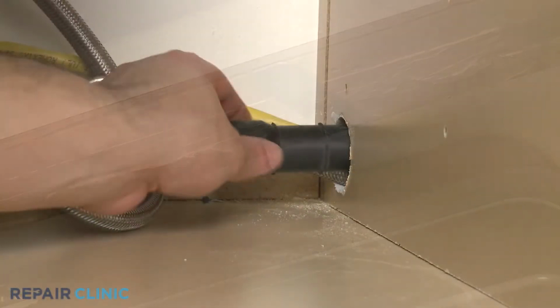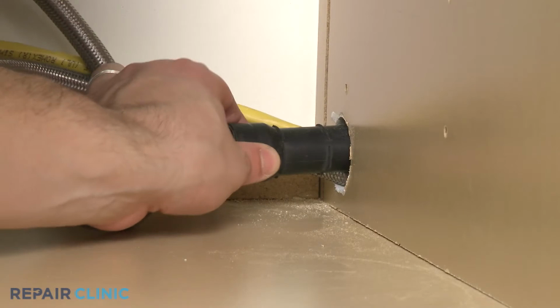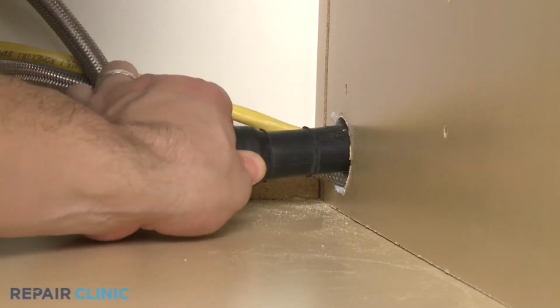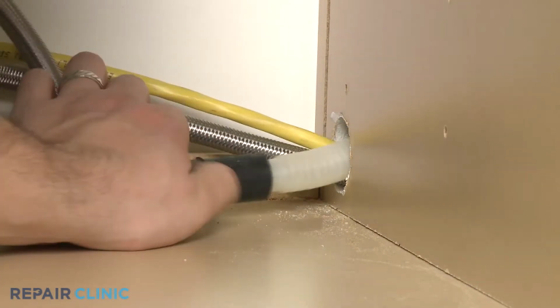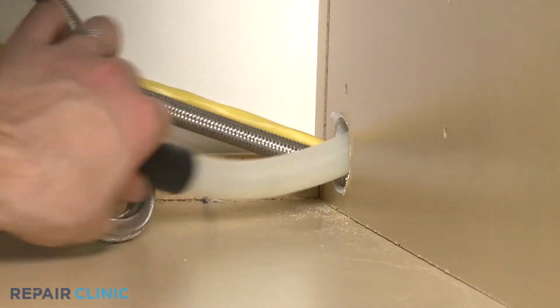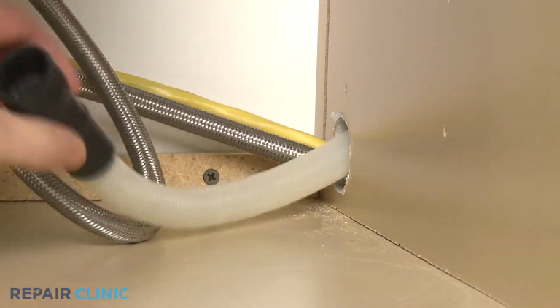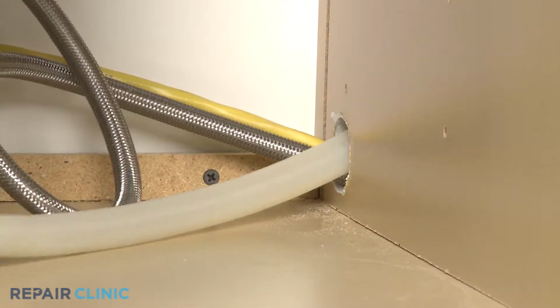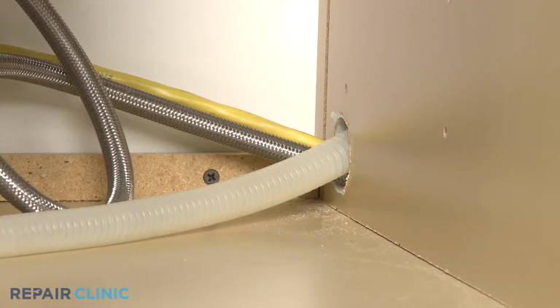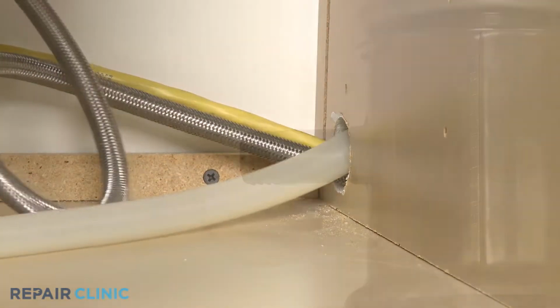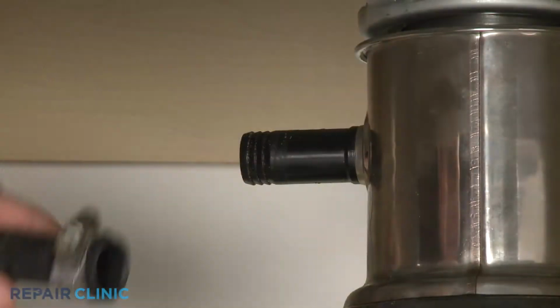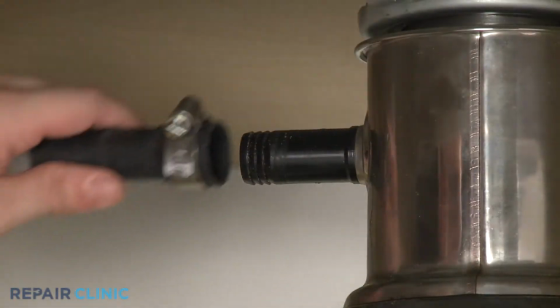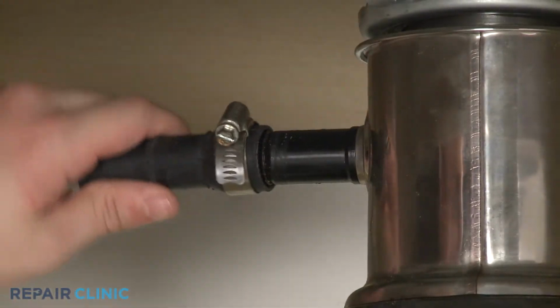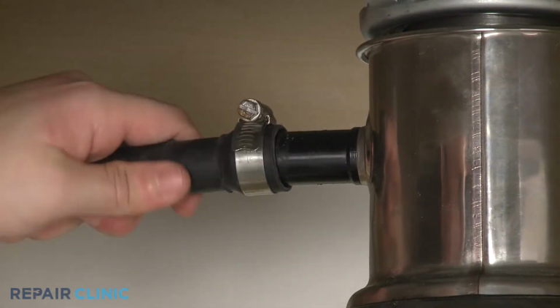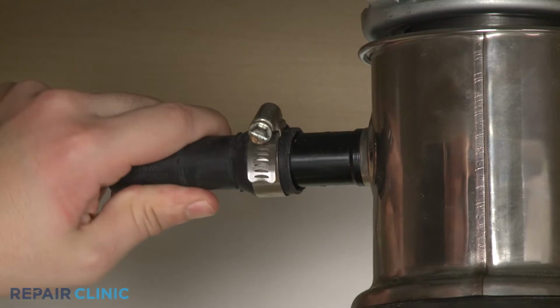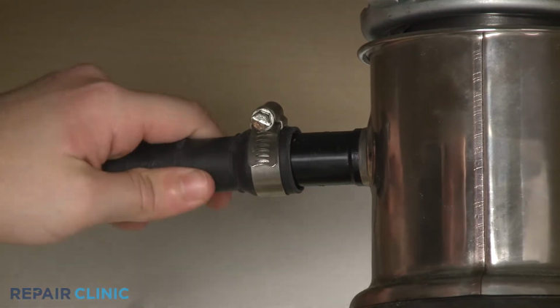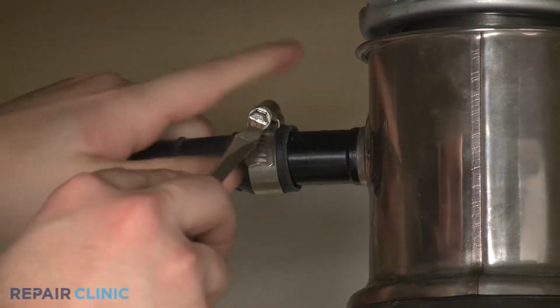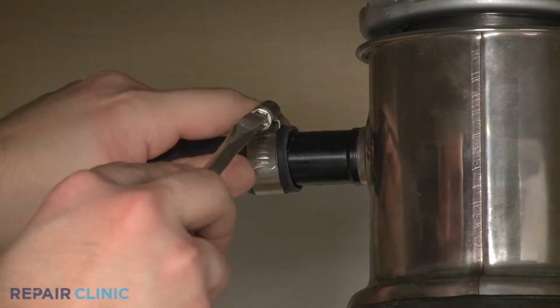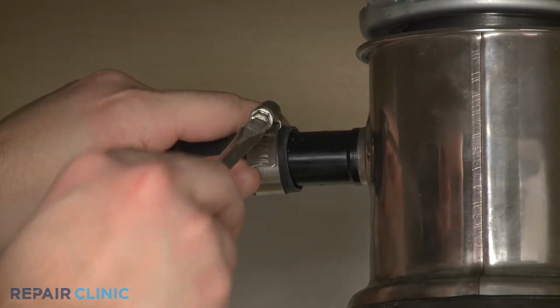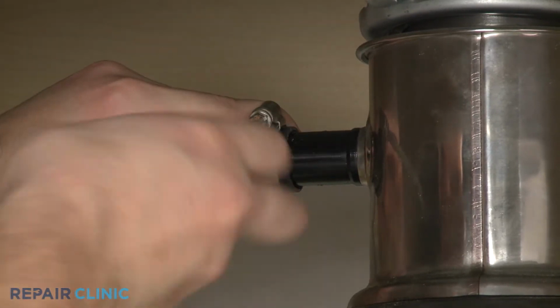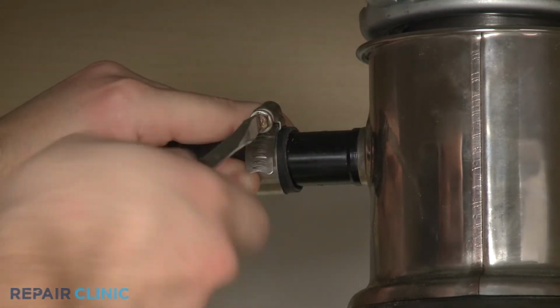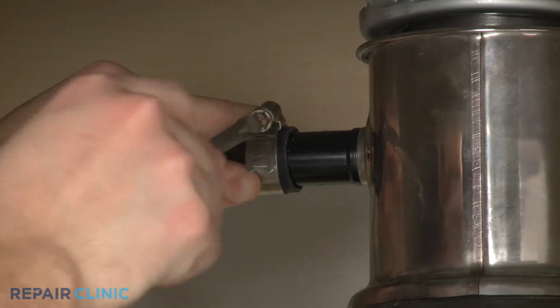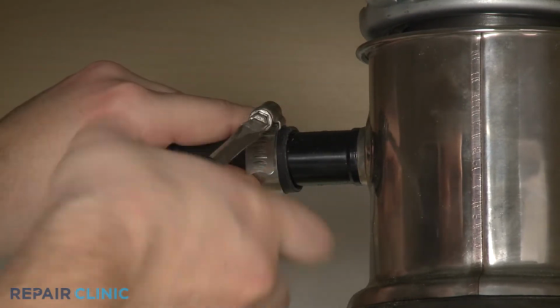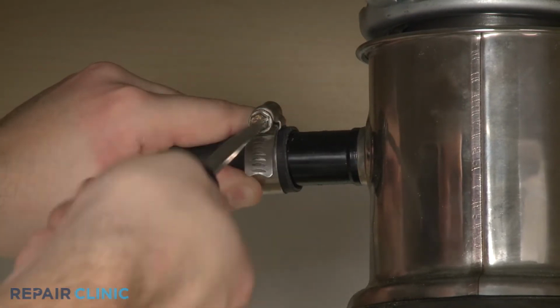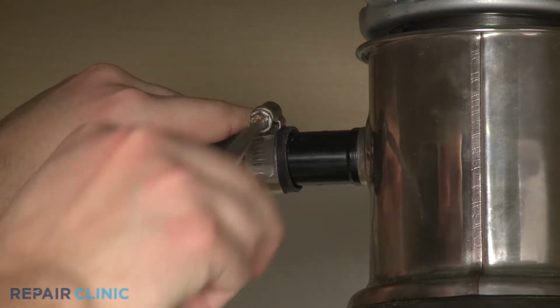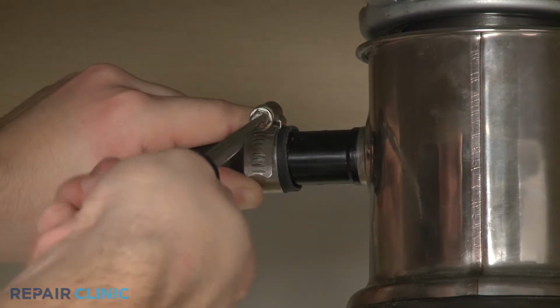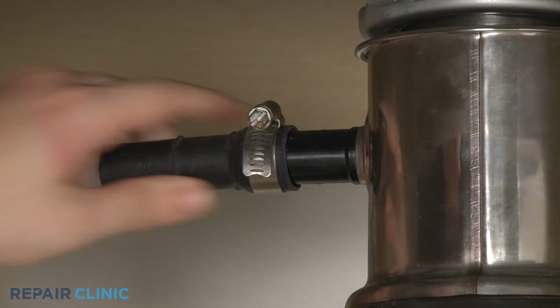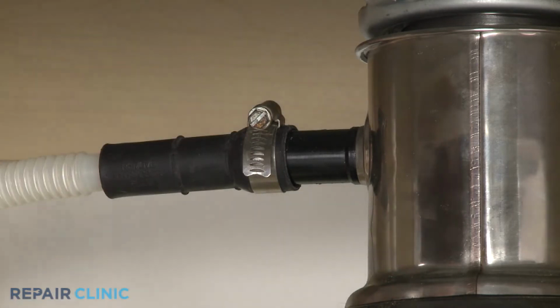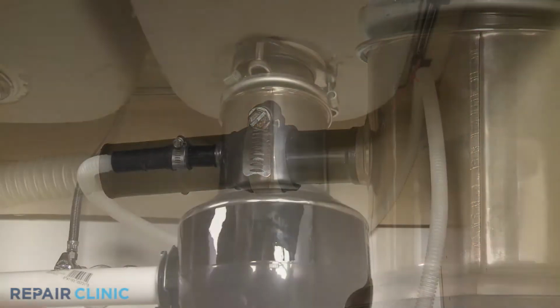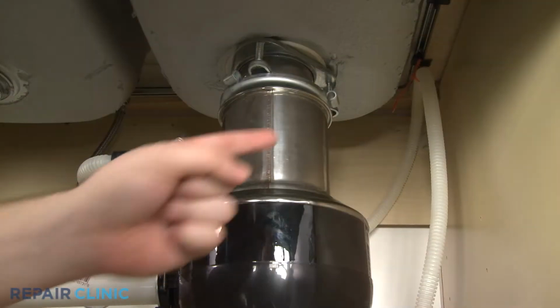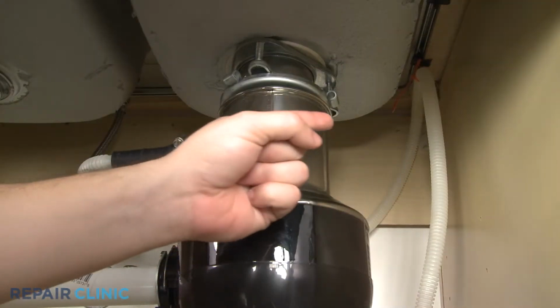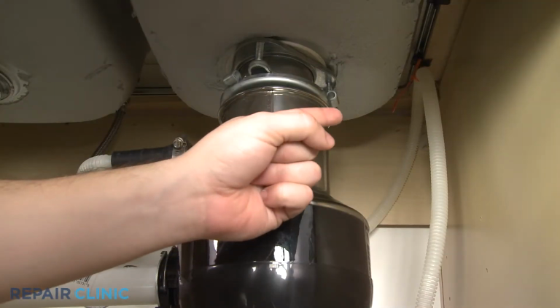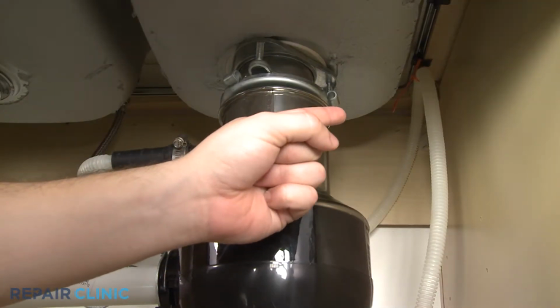Feed the drain hose through the cabinet and connect it to the sink drain or disposer. Make sure the hose is elevated above the connection point.